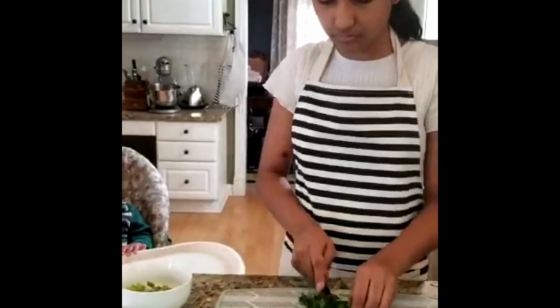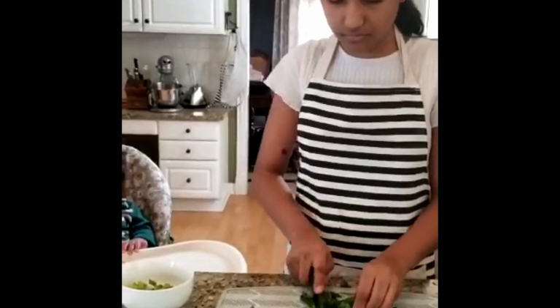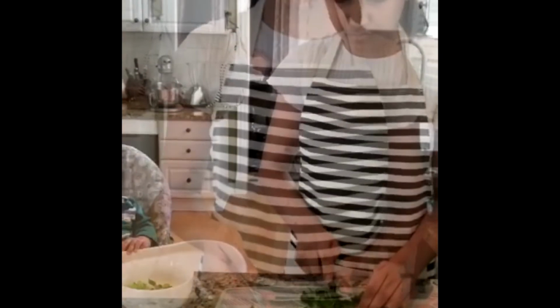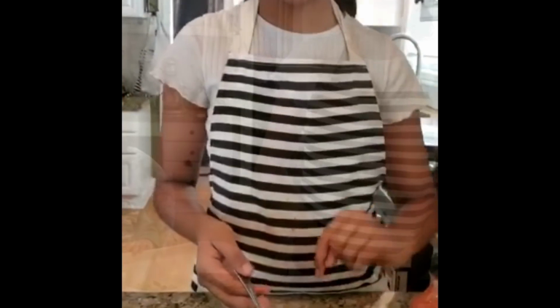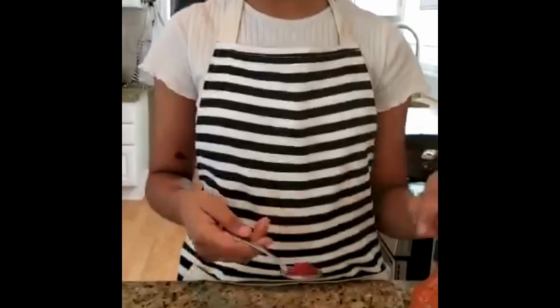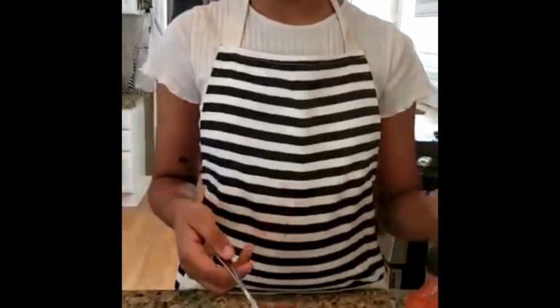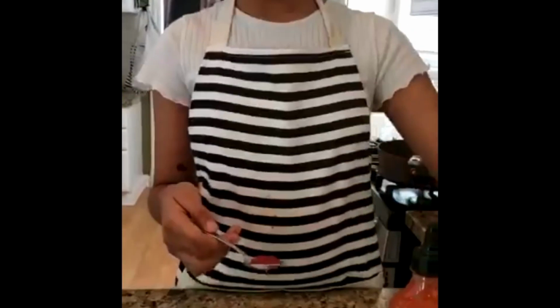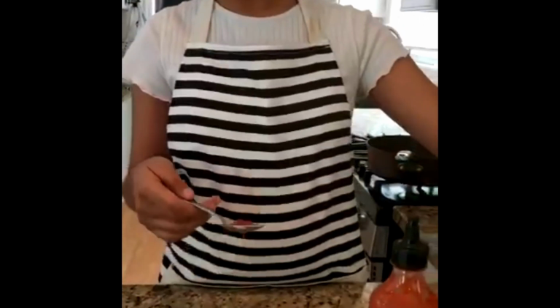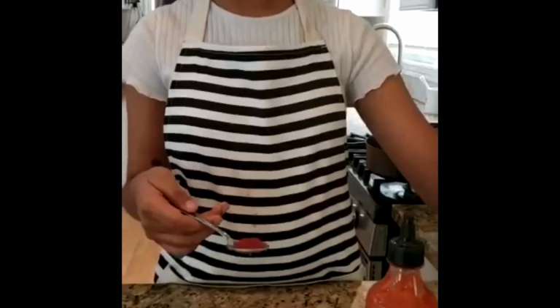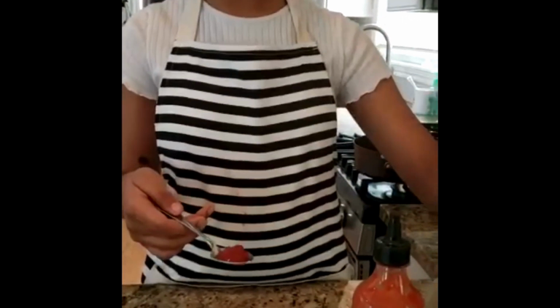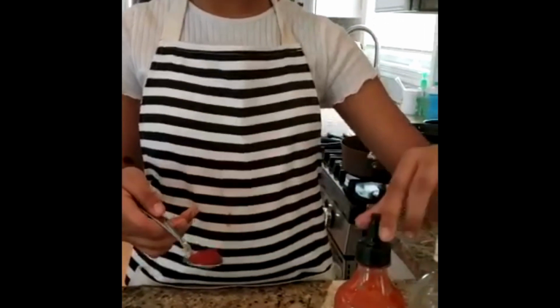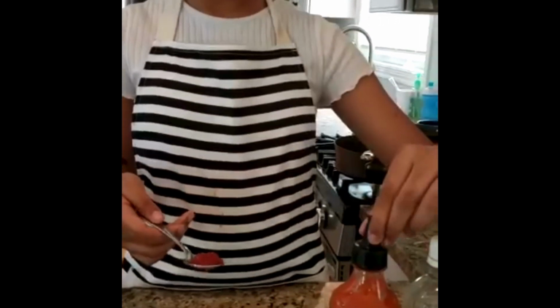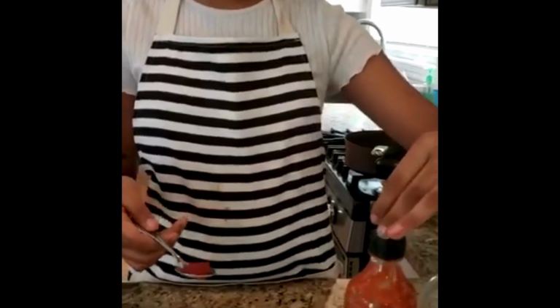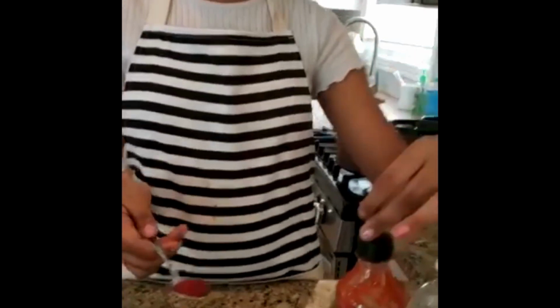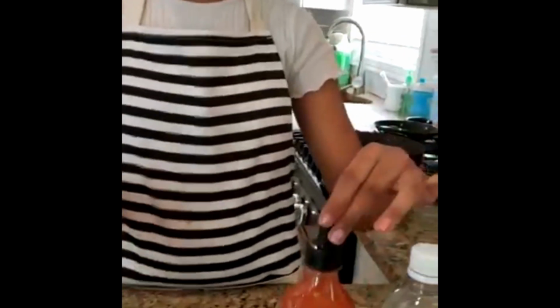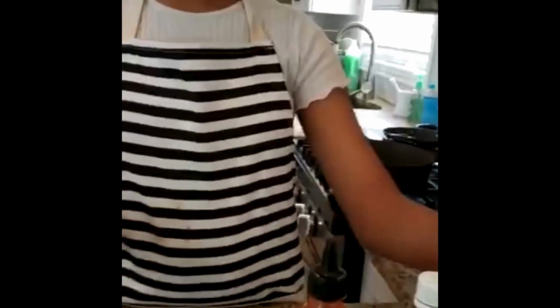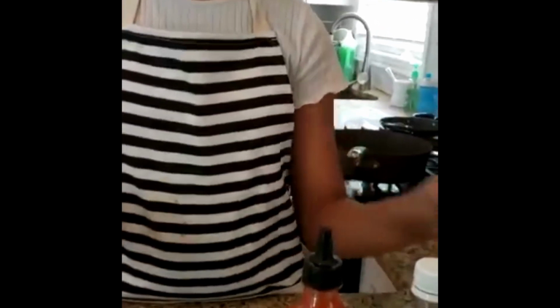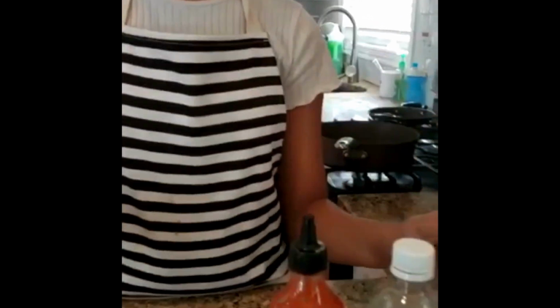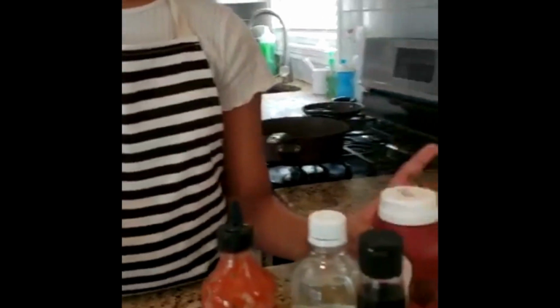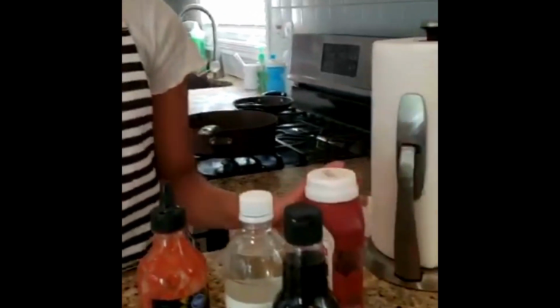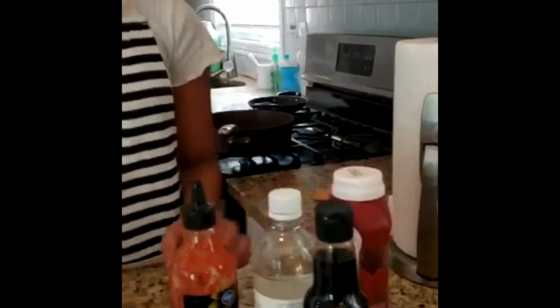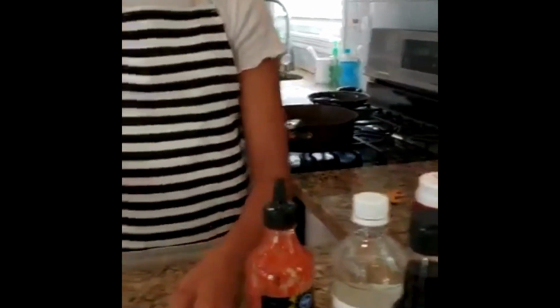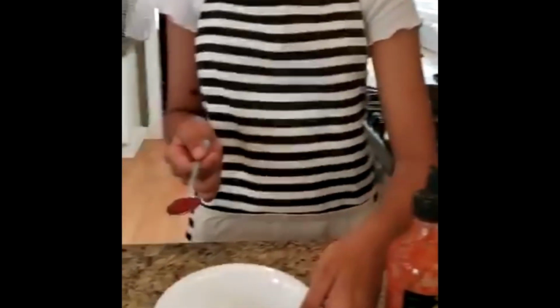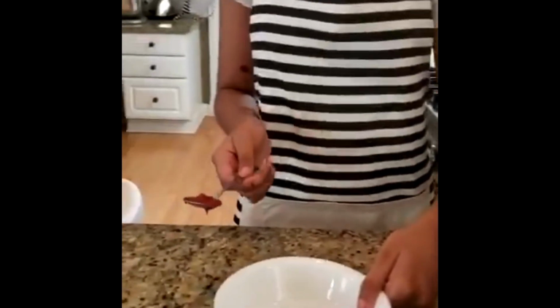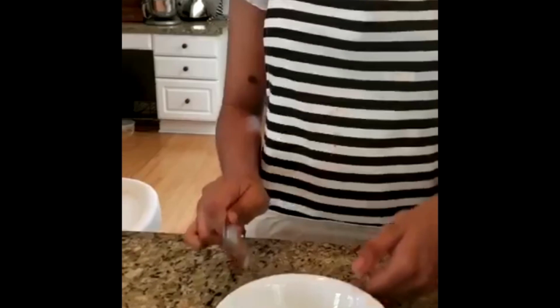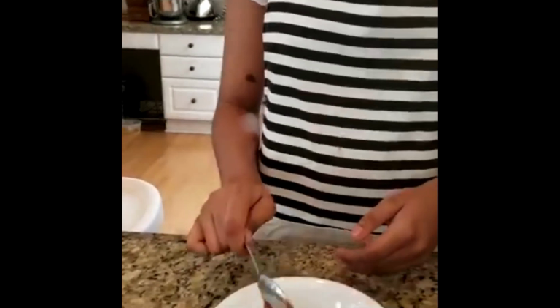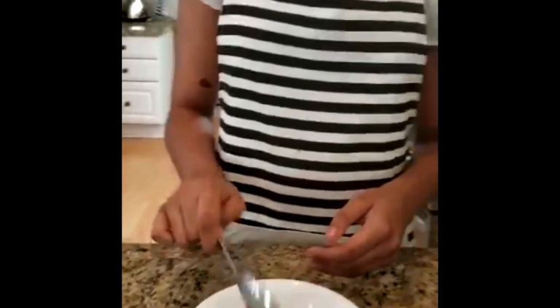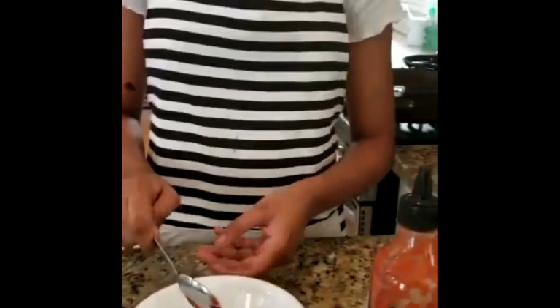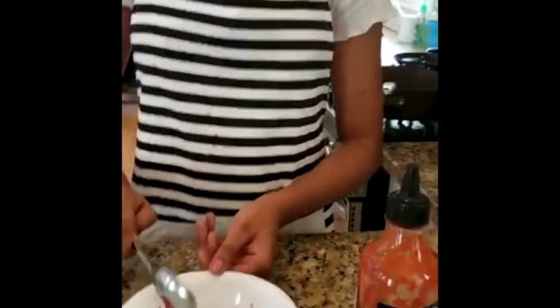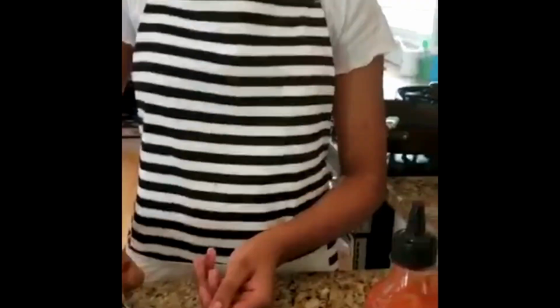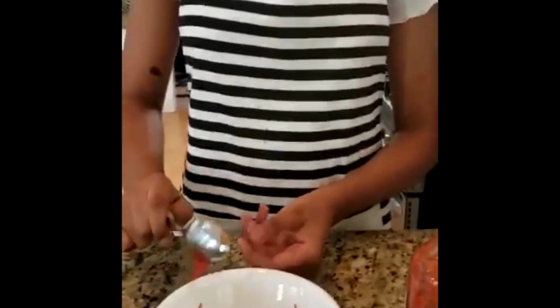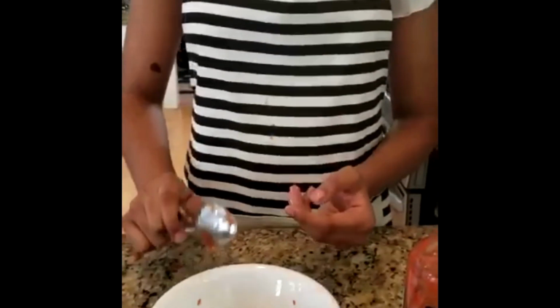Now you want to make the paste. You'll need soy sauce, vinegar, sriracha chili sauce, and ketchup. Put it in a separate bowl. Everything should be about 1 tablespoon.